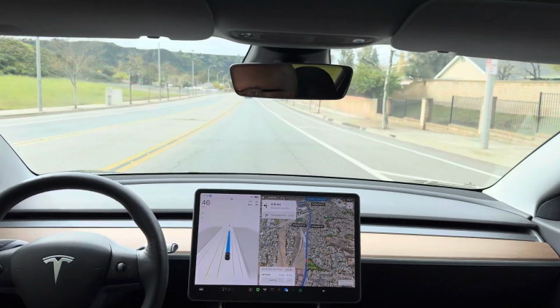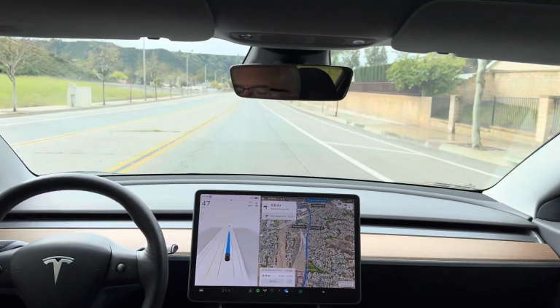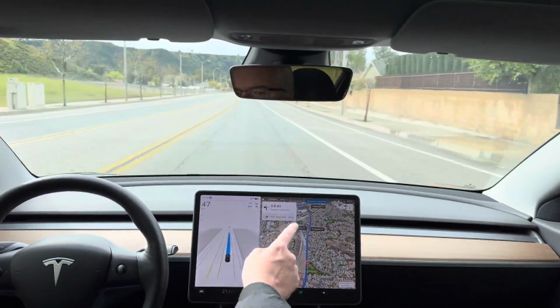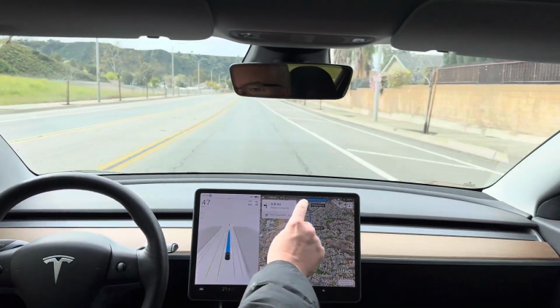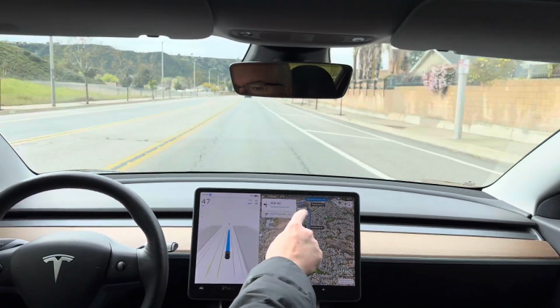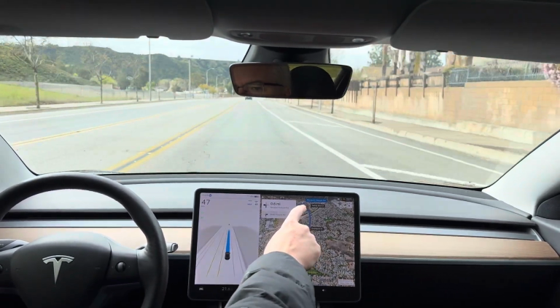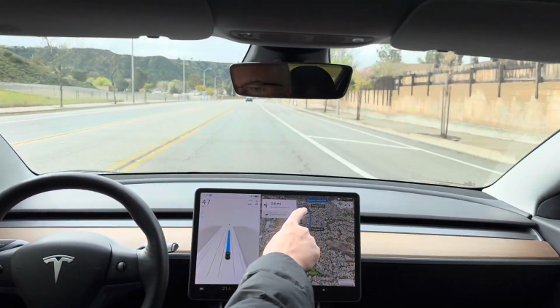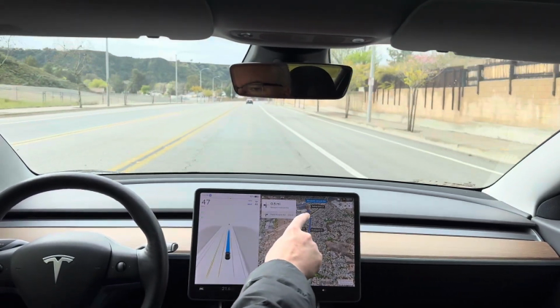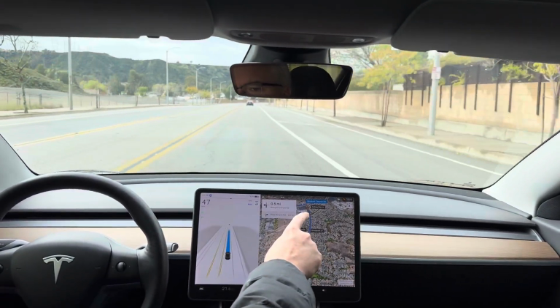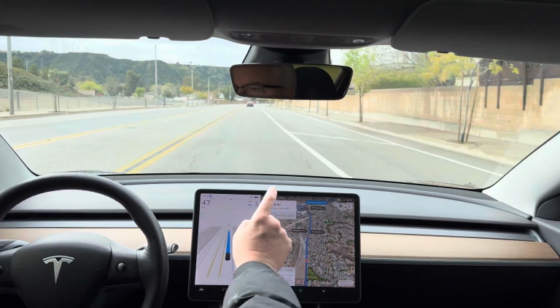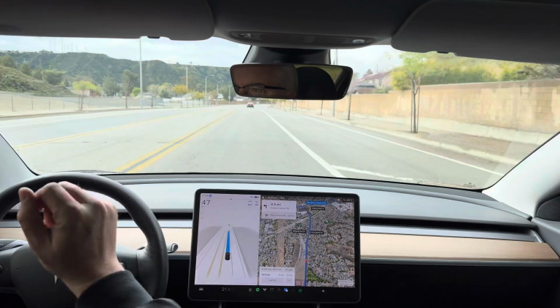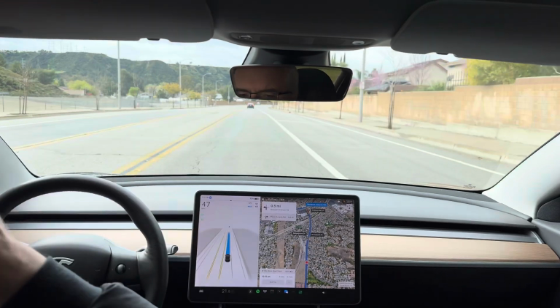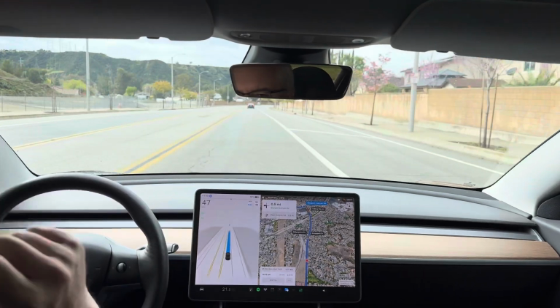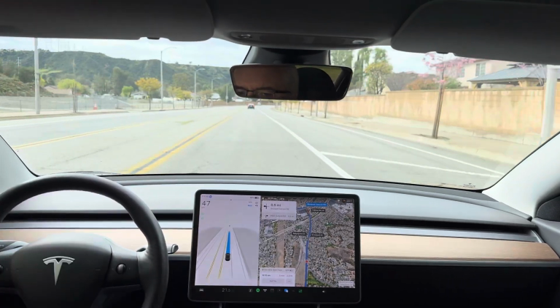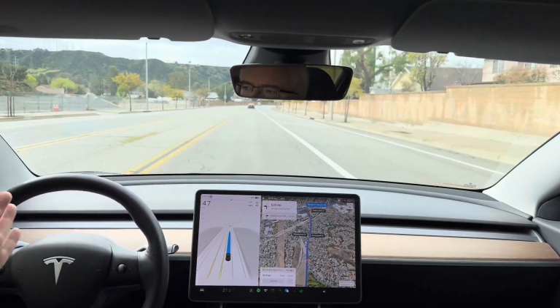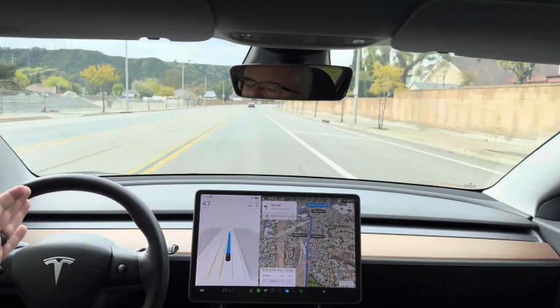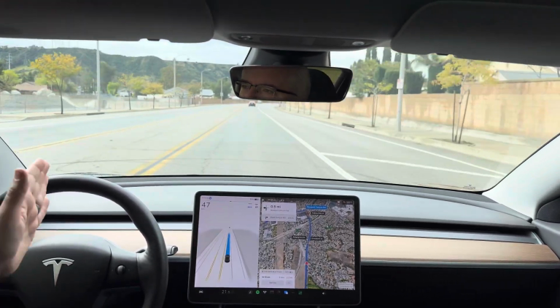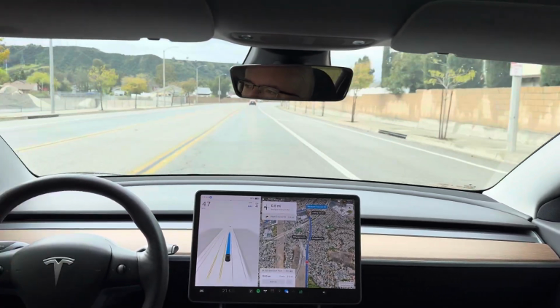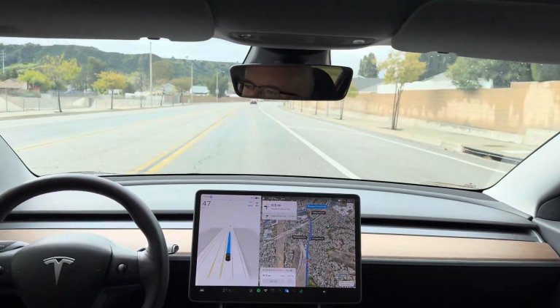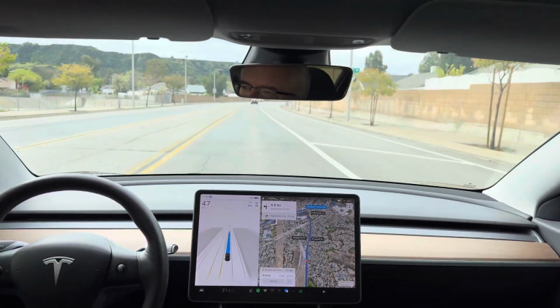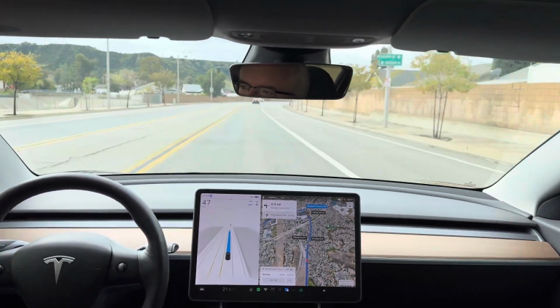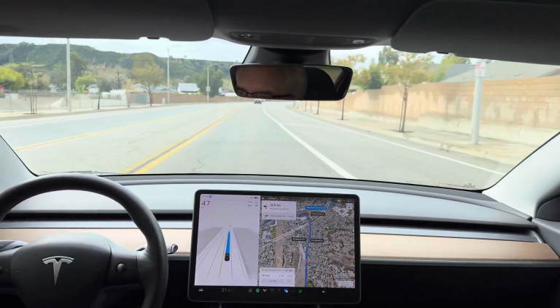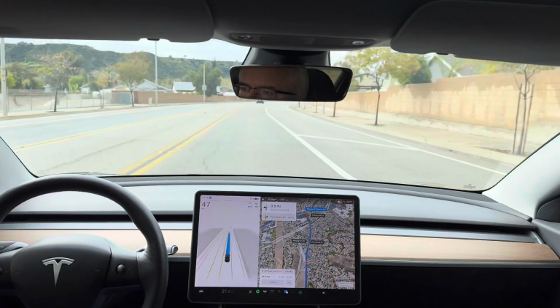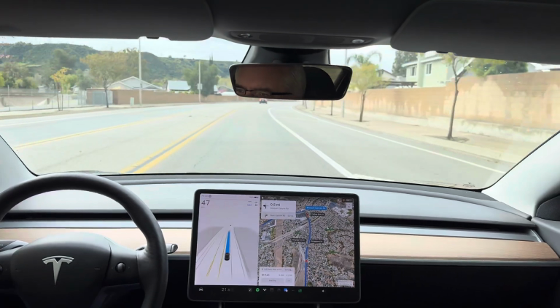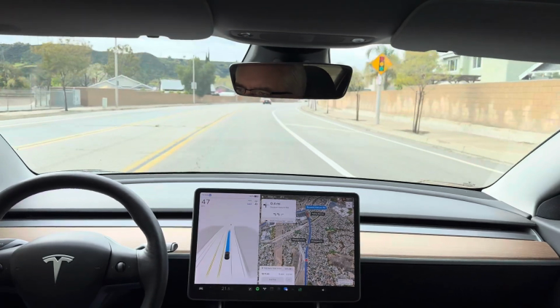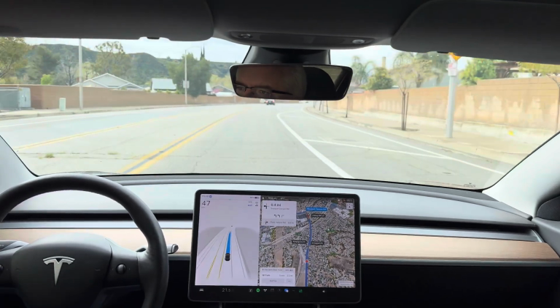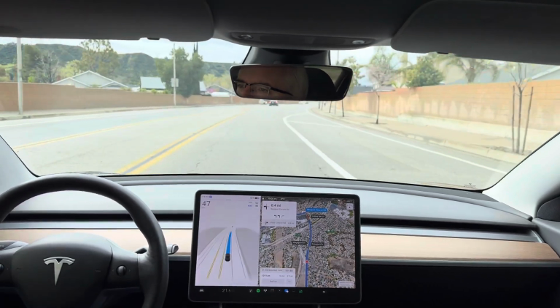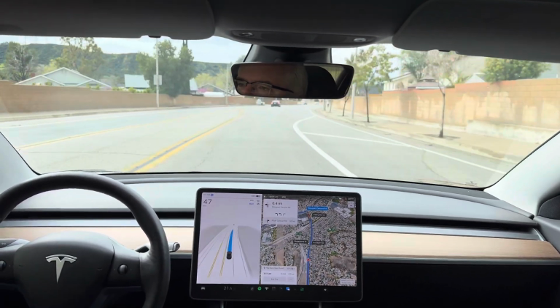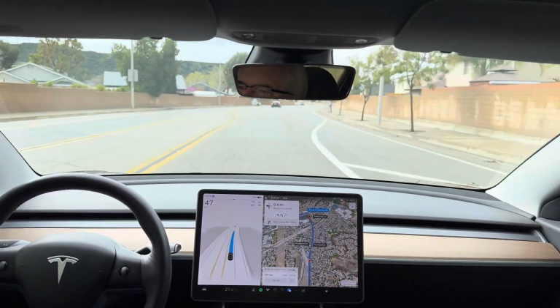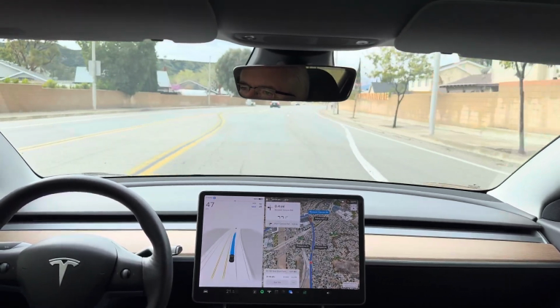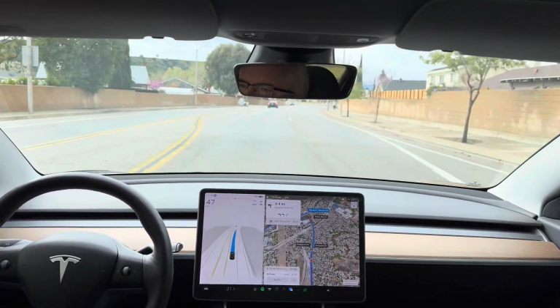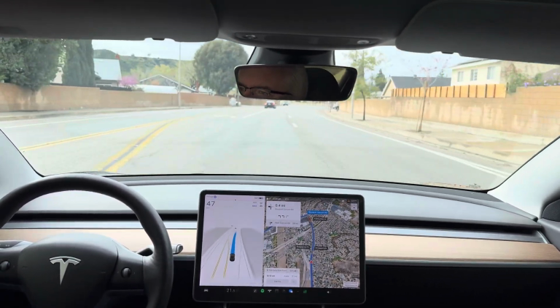I am going to intentionally put it in the inside lane for this left turn onto Bouquet Canyon Road because I want to see how it does the path planning for the curb in the middle of the road. I want to intentionally force it to test that.